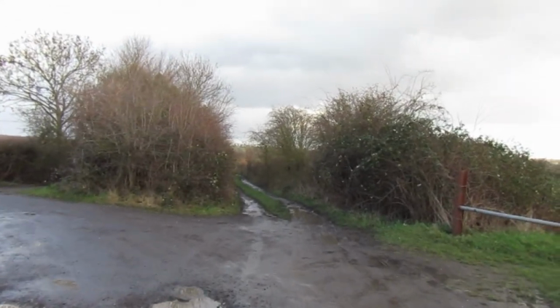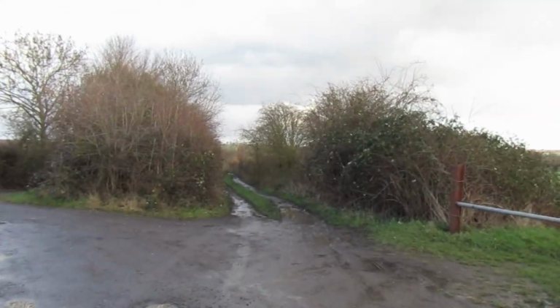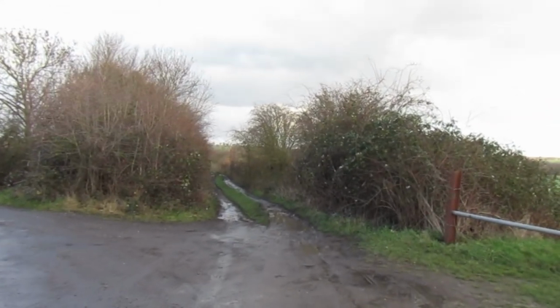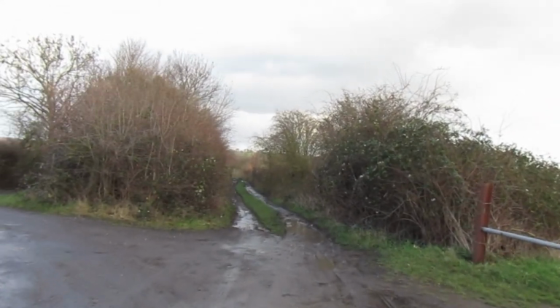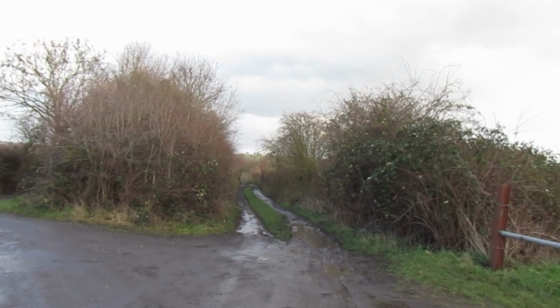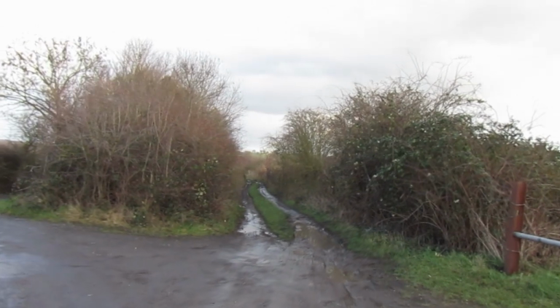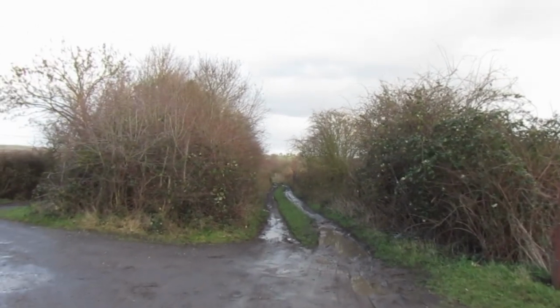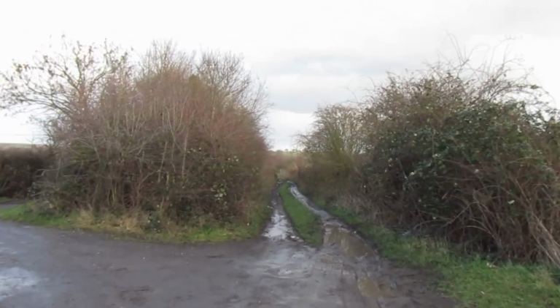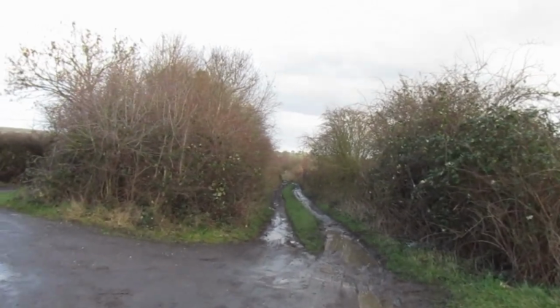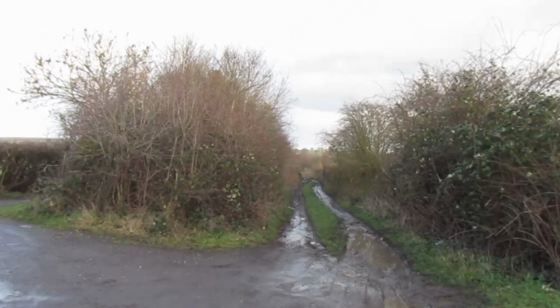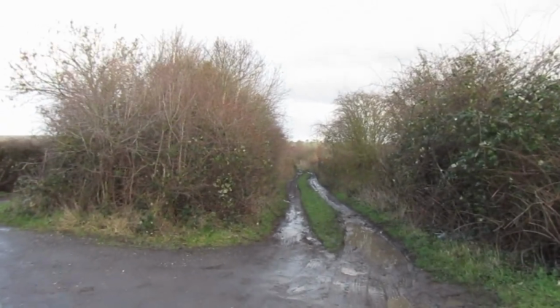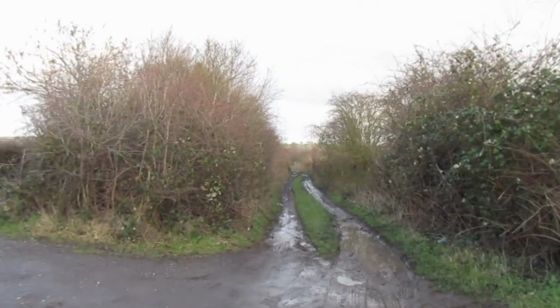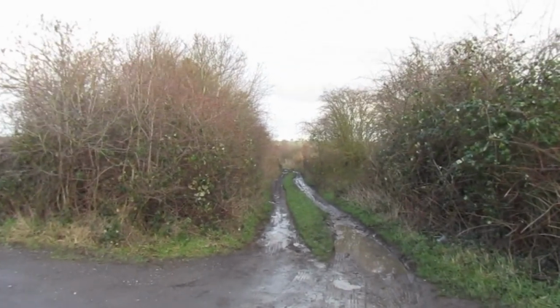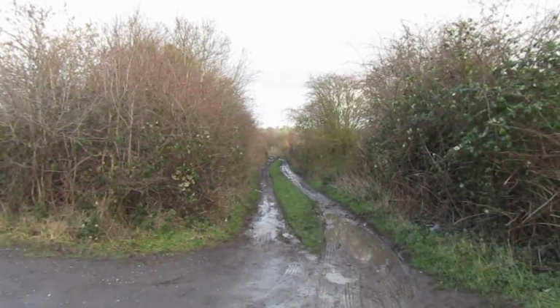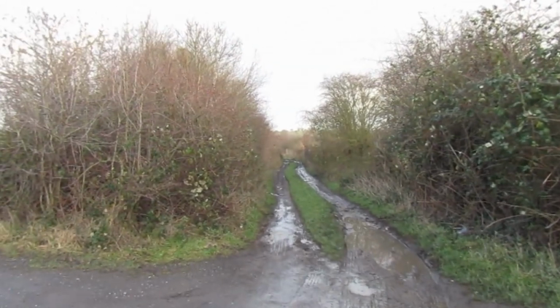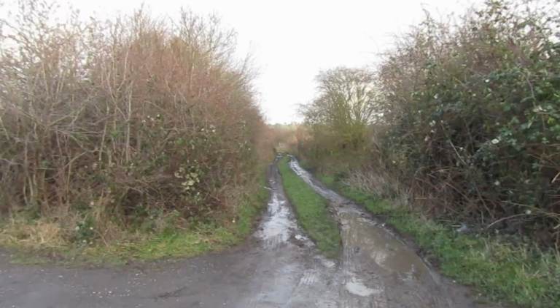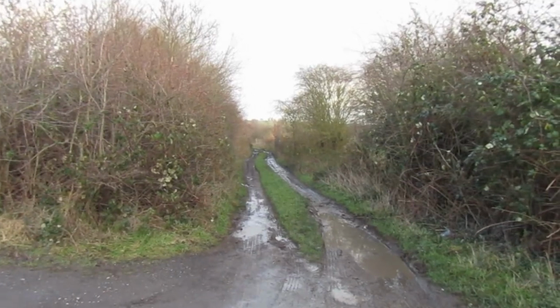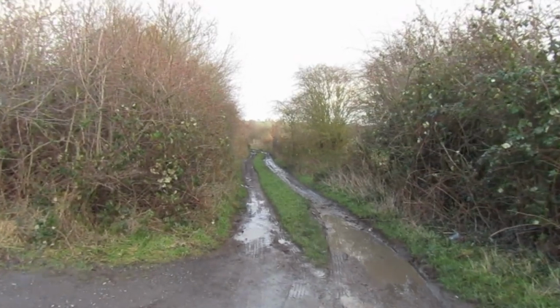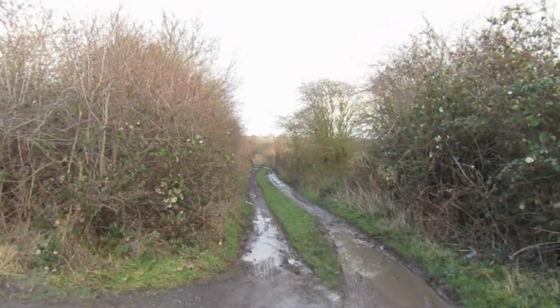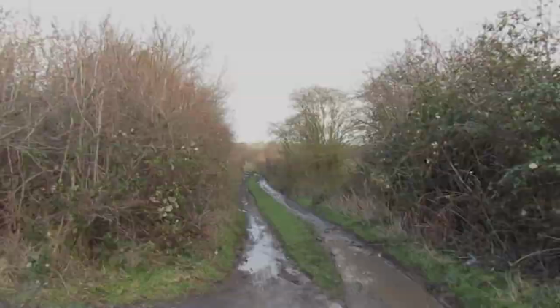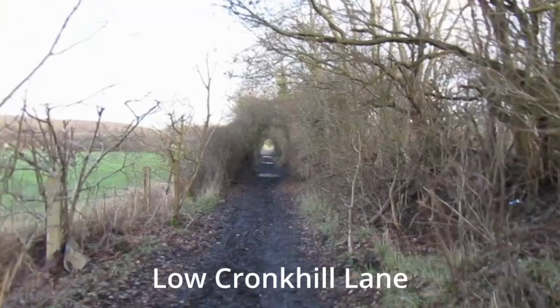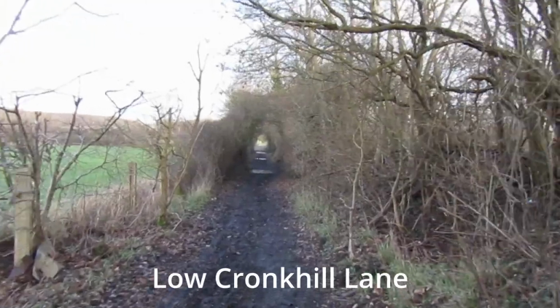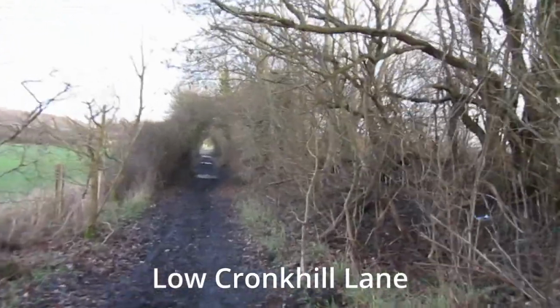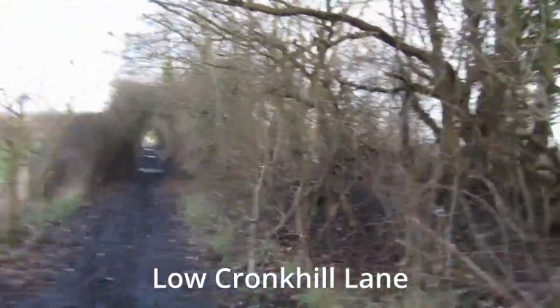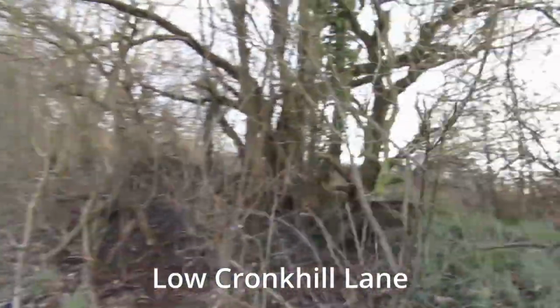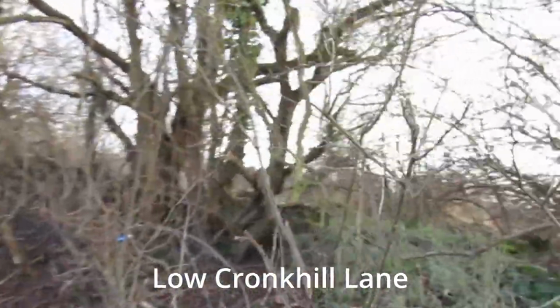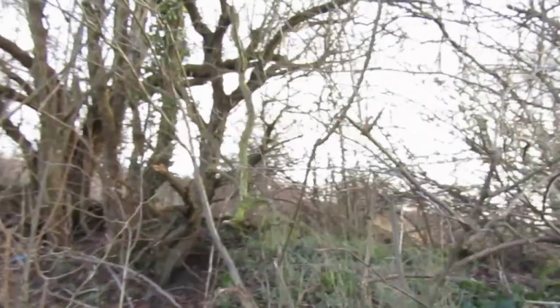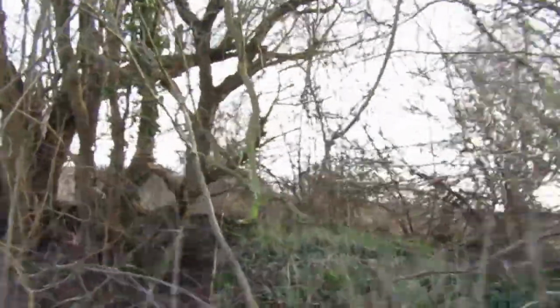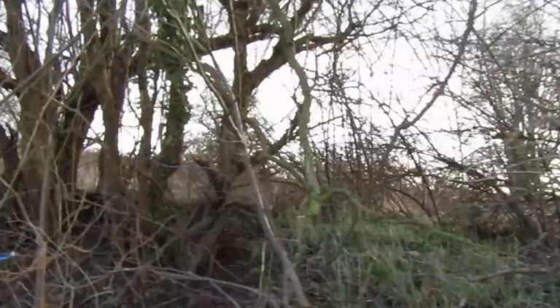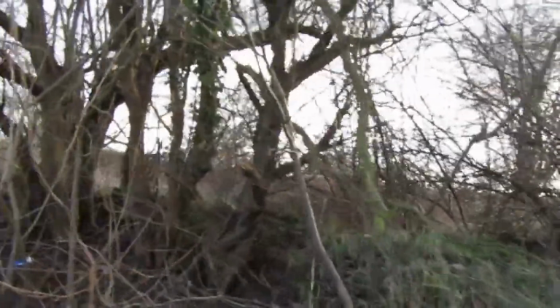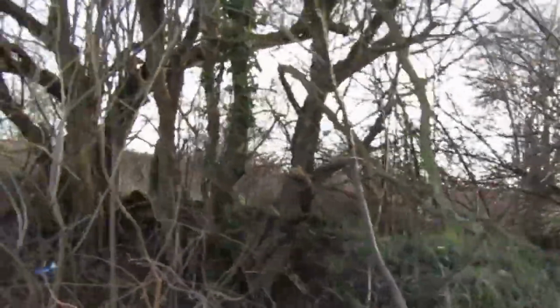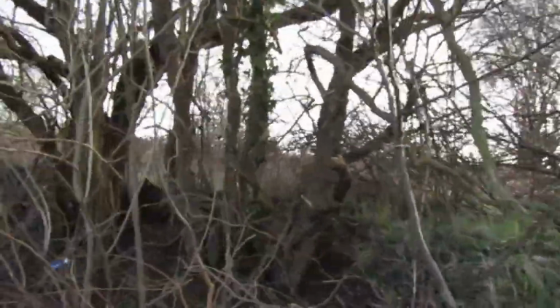From here the track bed is on private land, but fortunately there's a path that runs alongside it. The railway embankment is just a couple of meters to our right.